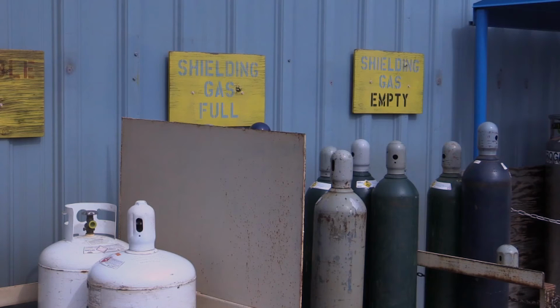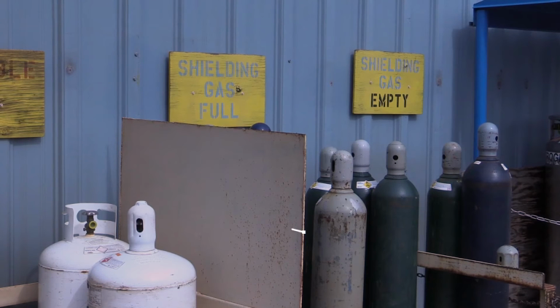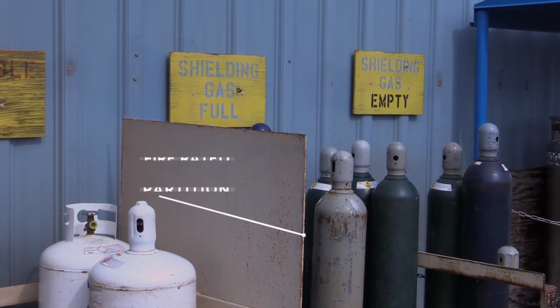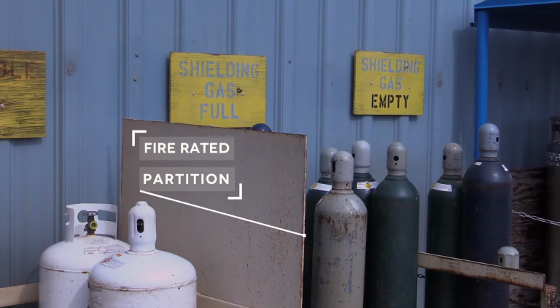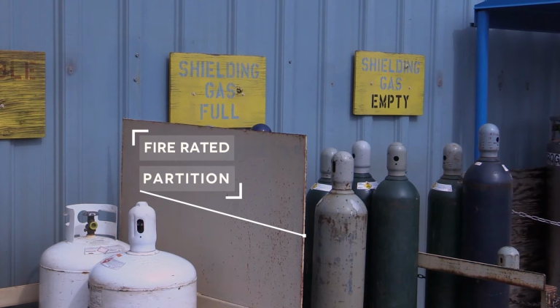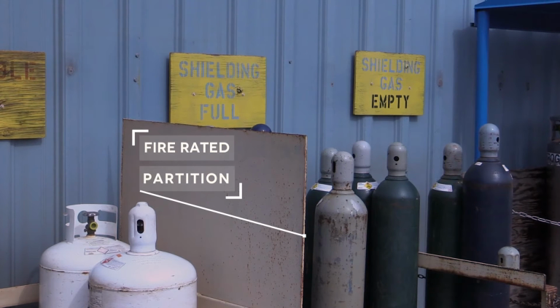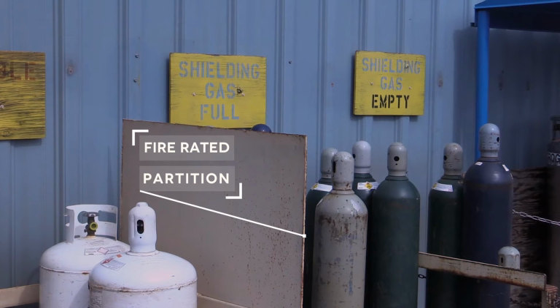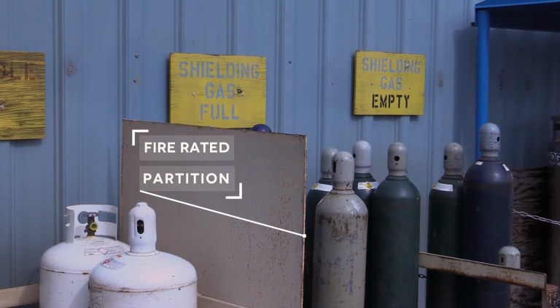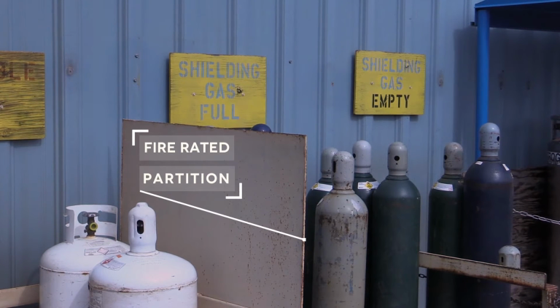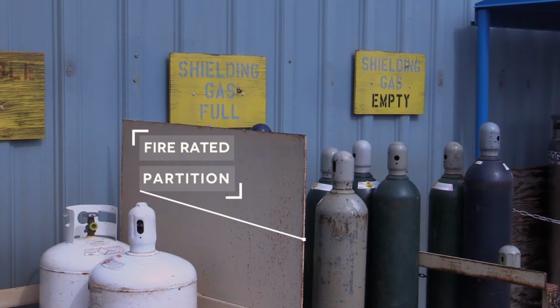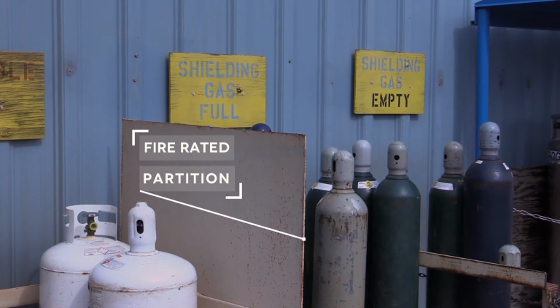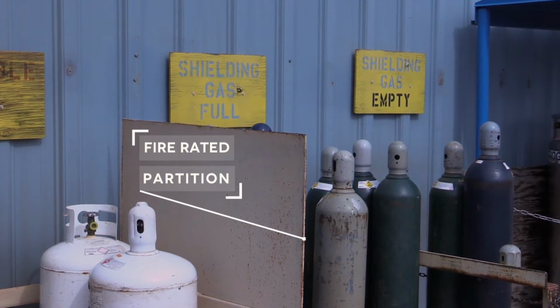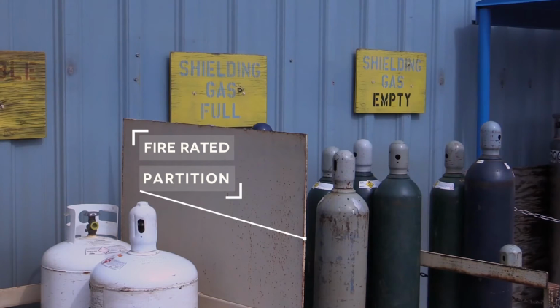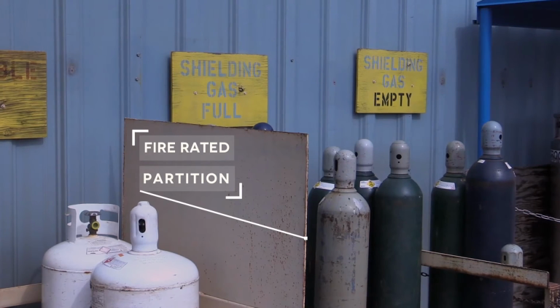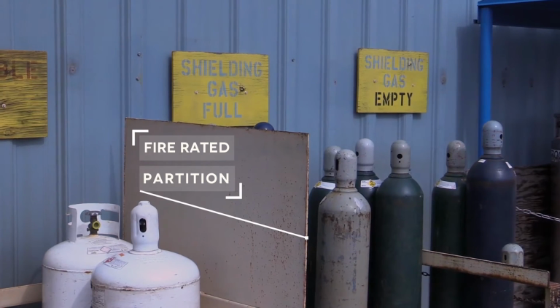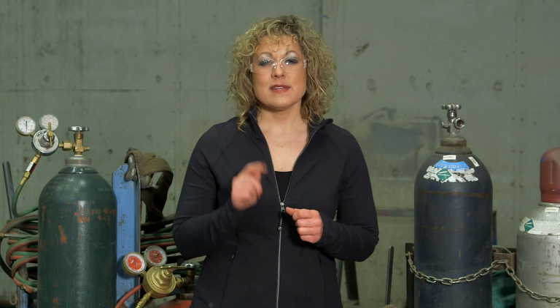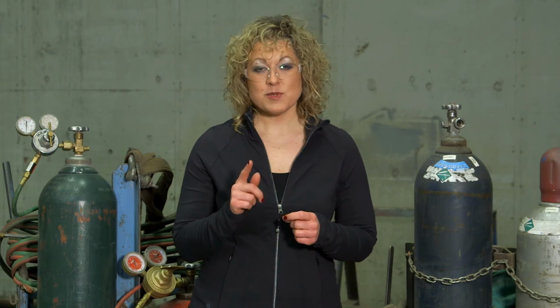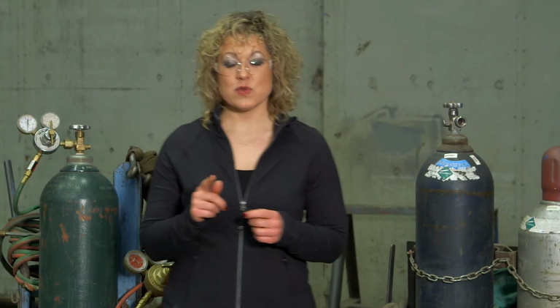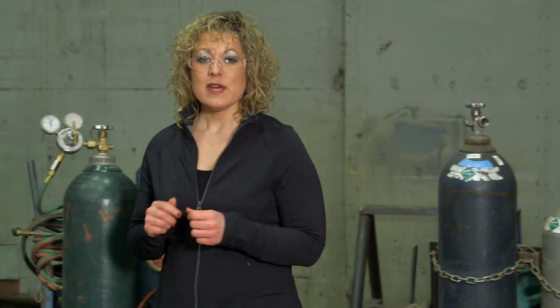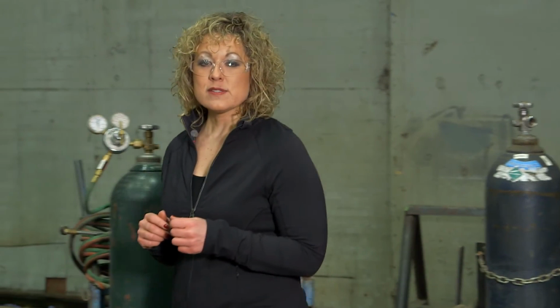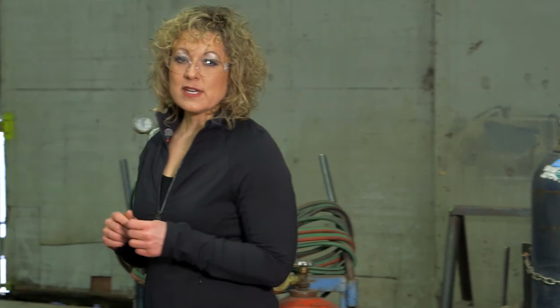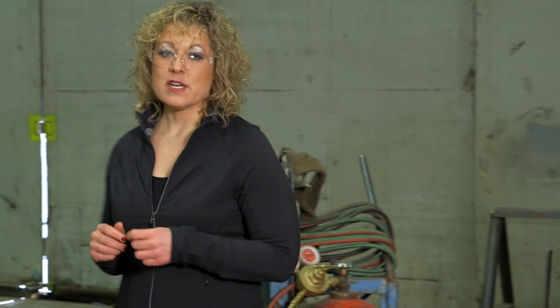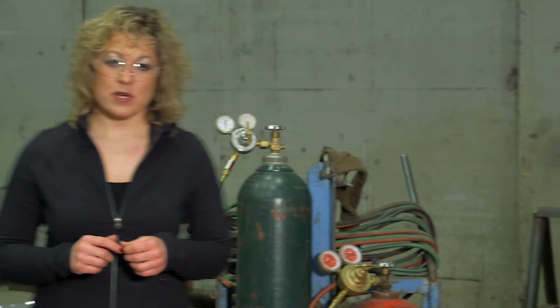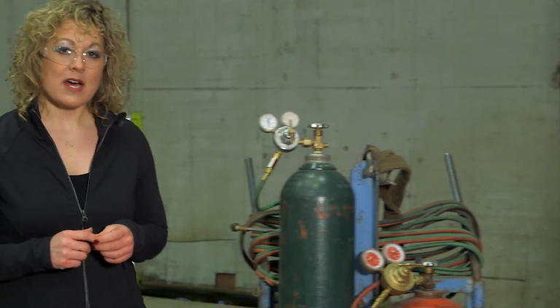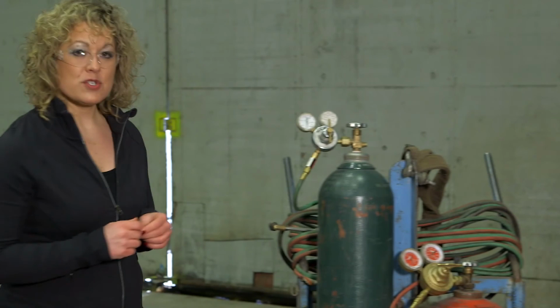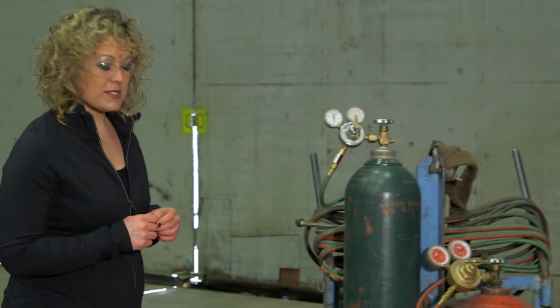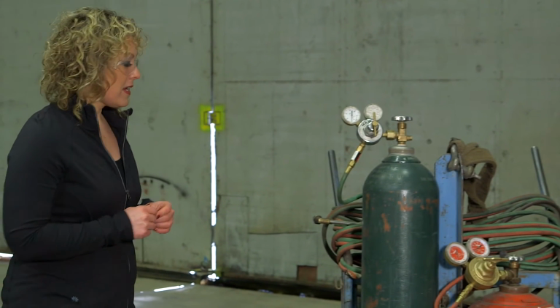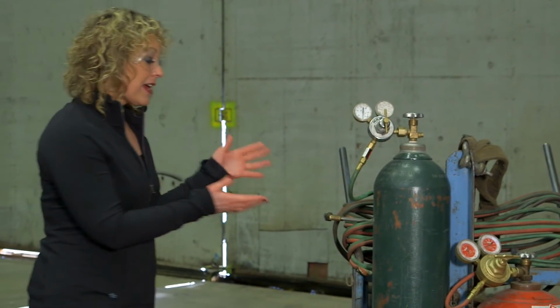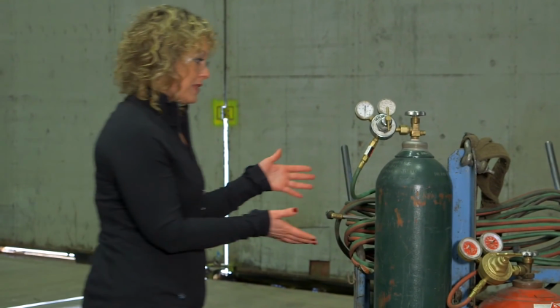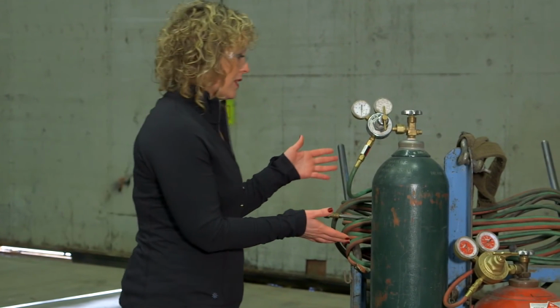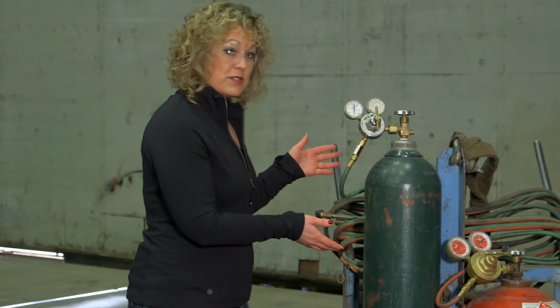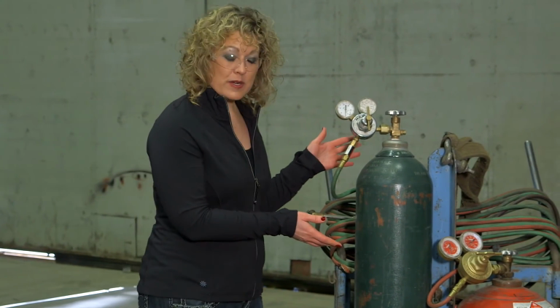Never store oxygen and fuel gas cylinders next to one another. In fact, there's a requirement that they be separated by at least 20 feet or by a fire-rated partition. The exception to that is acetylene and oxygen torch sets — they can be stored next to one another.